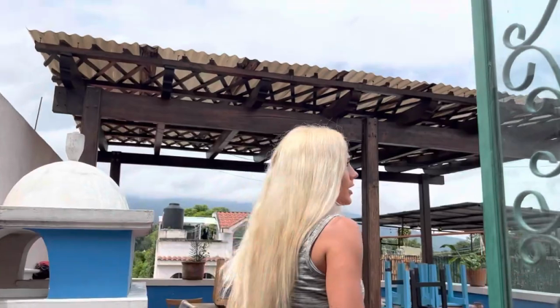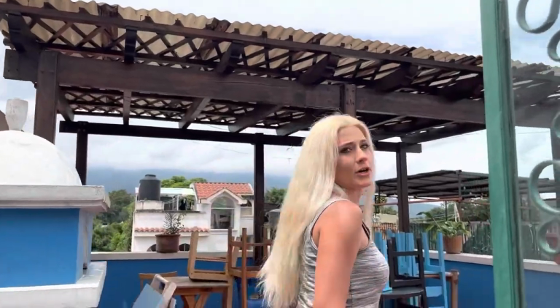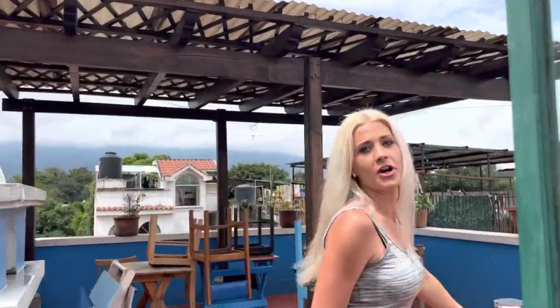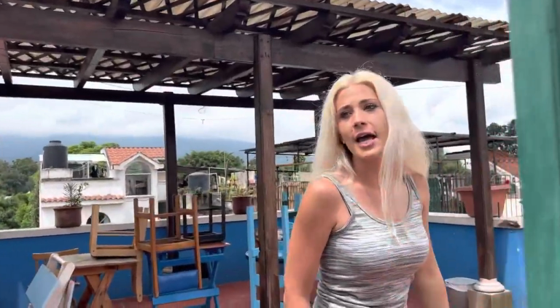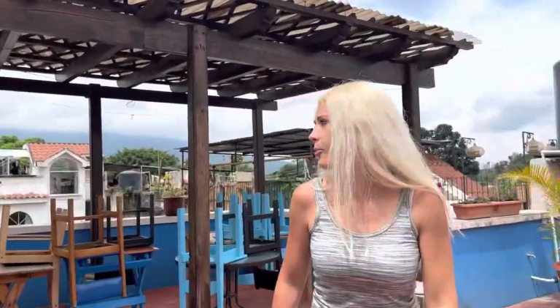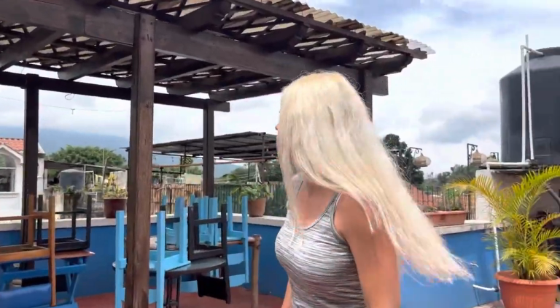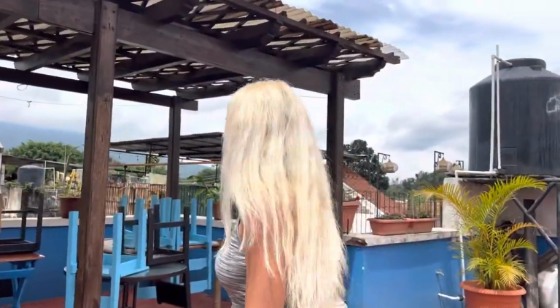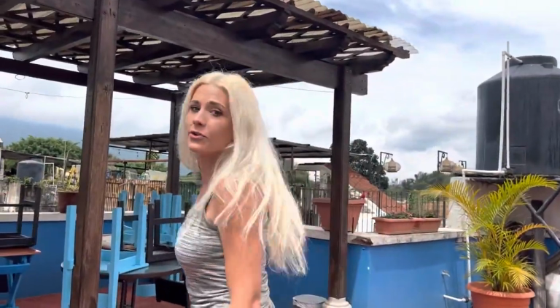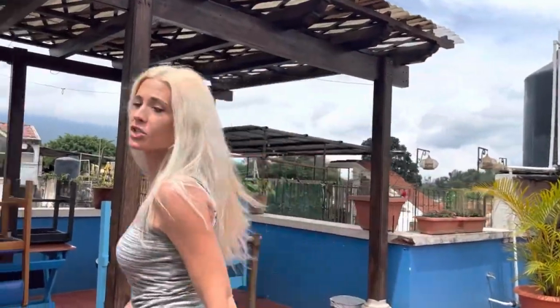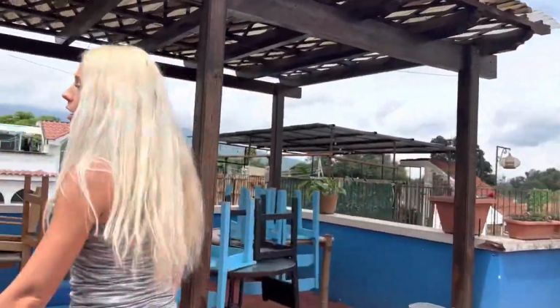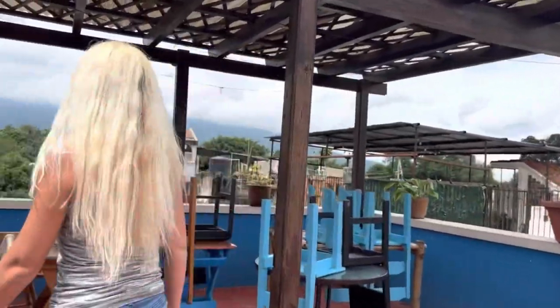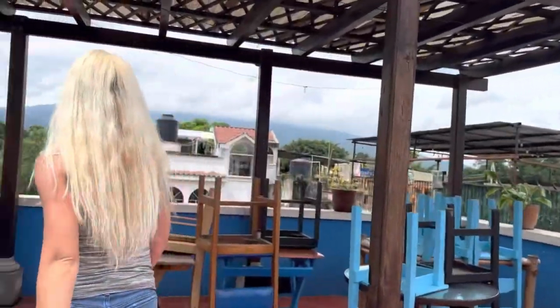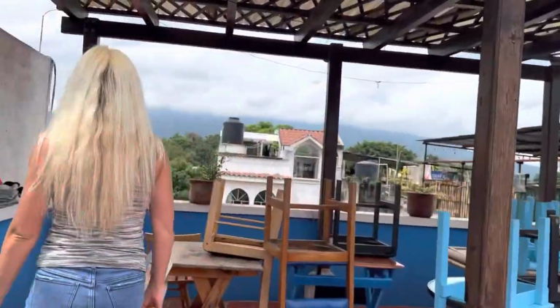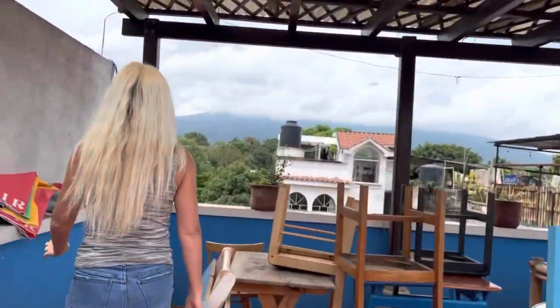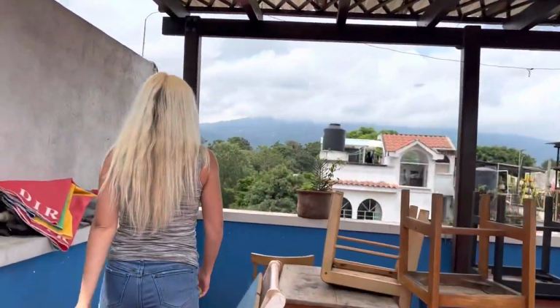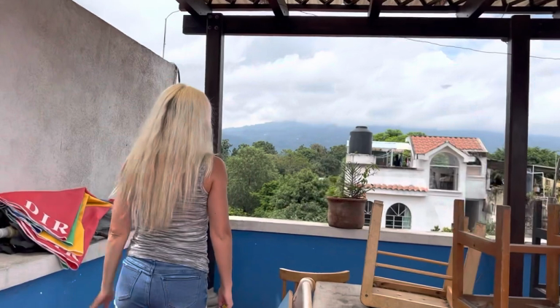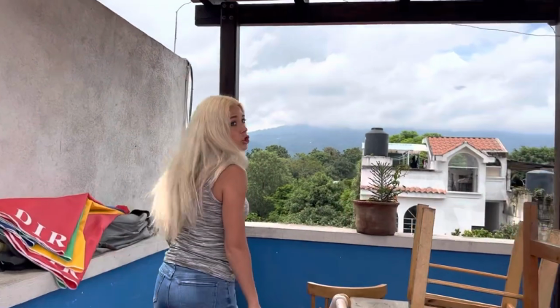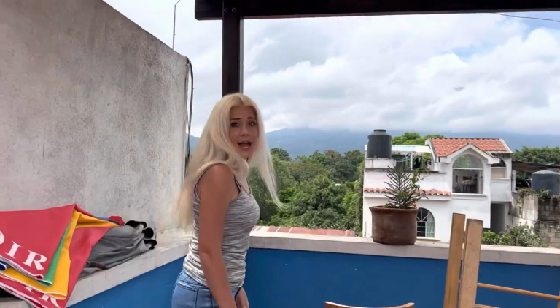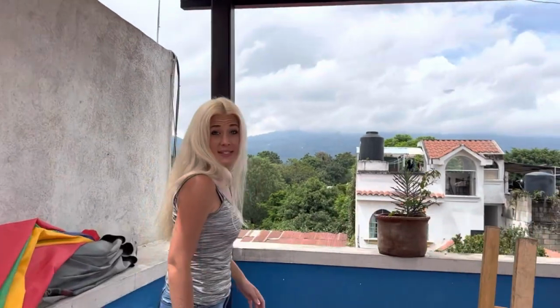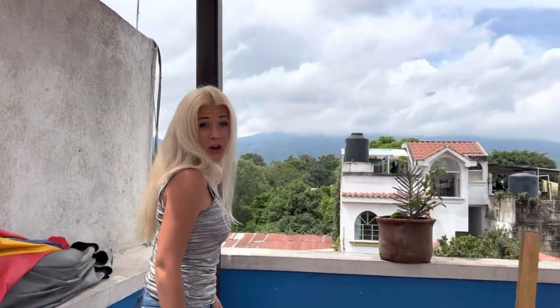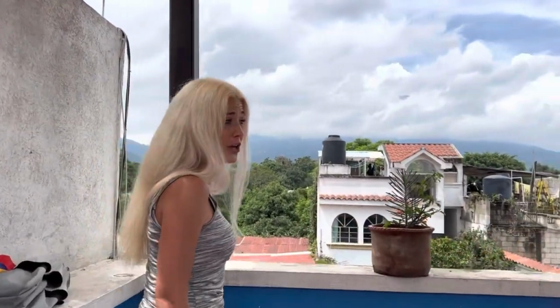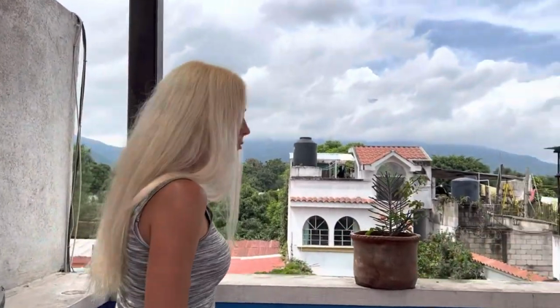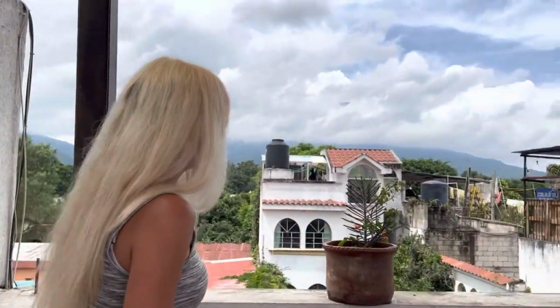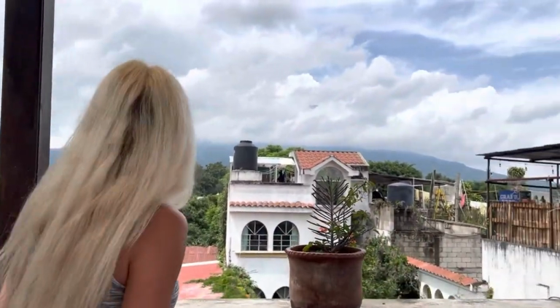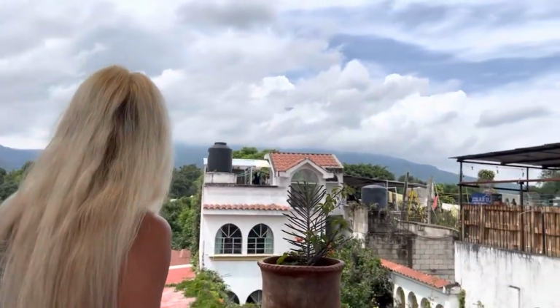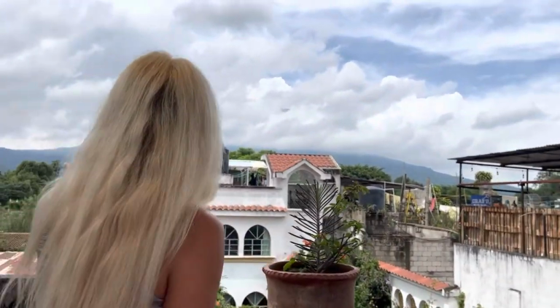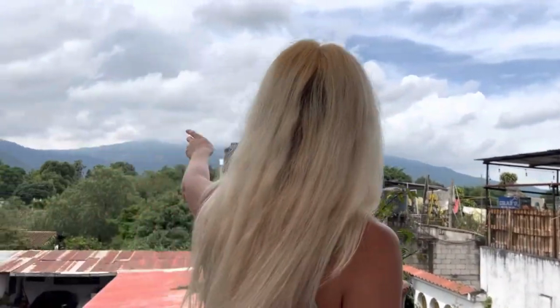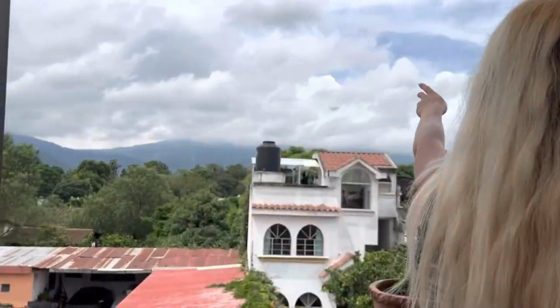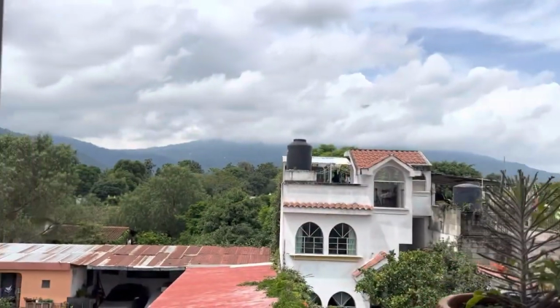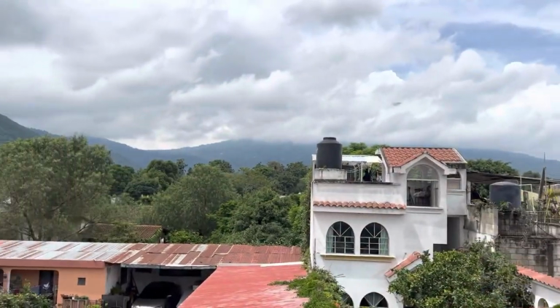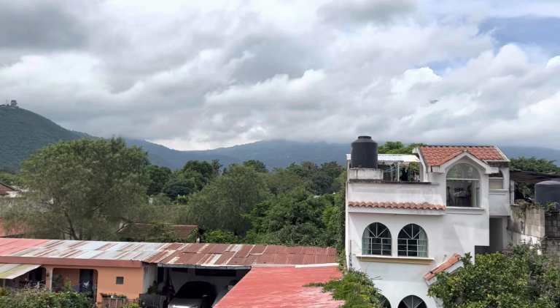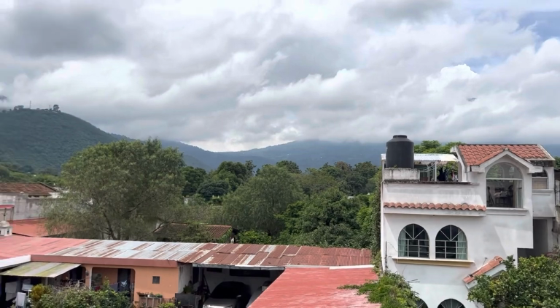We are at the very top, and if you come check it out over here, you can actually see volcanoes from here. Some of the volcanoes are back here too.